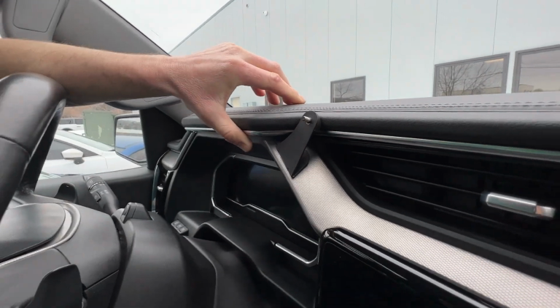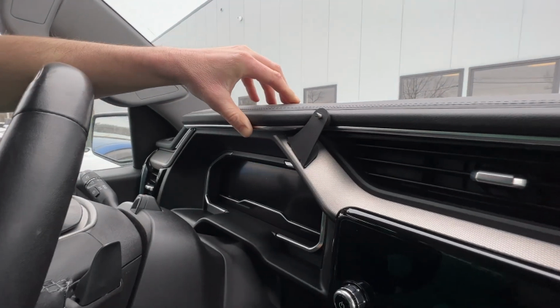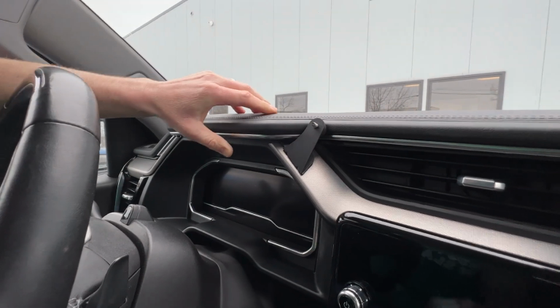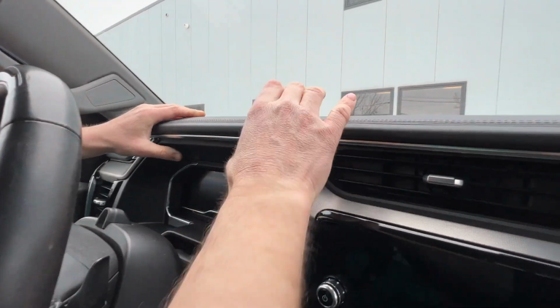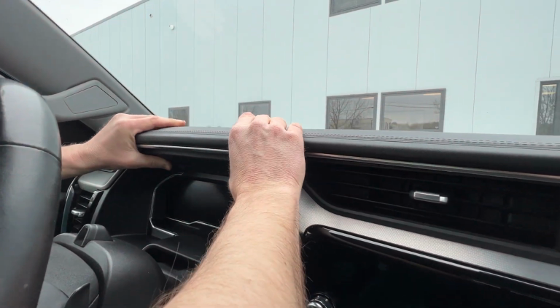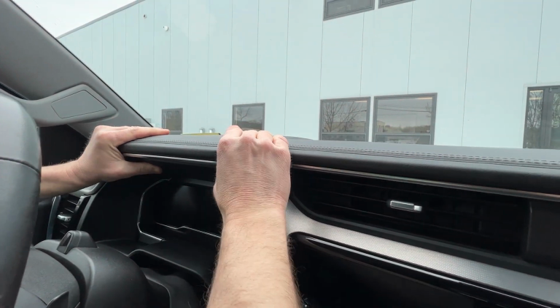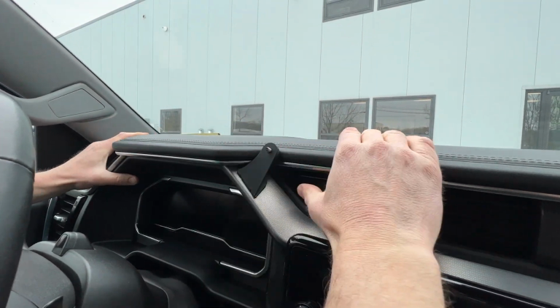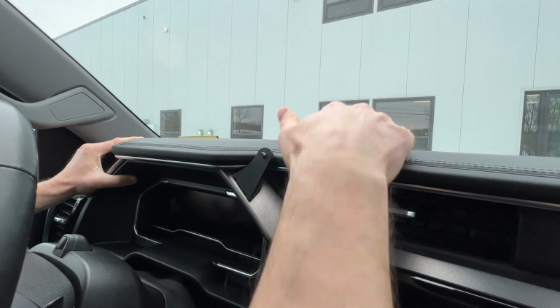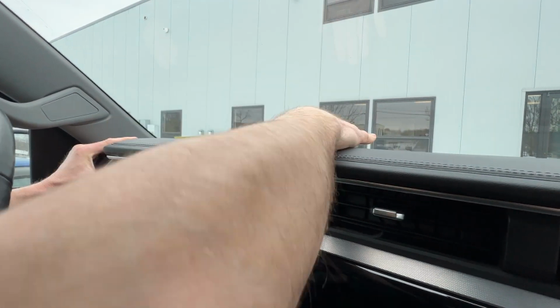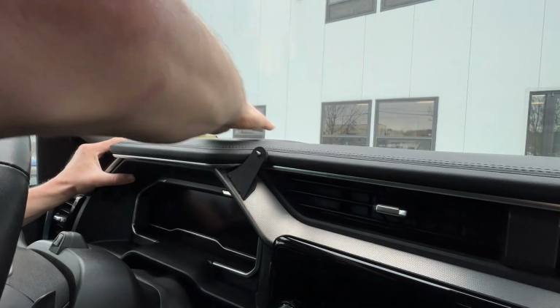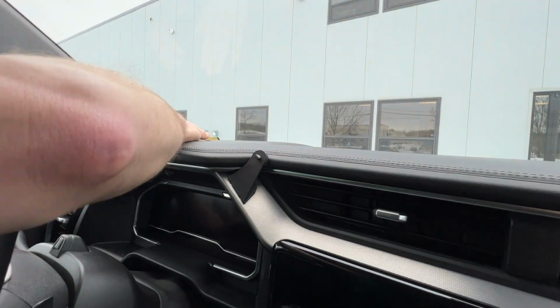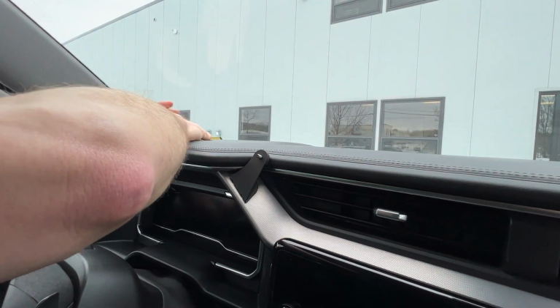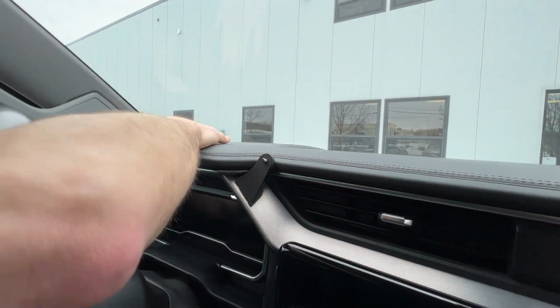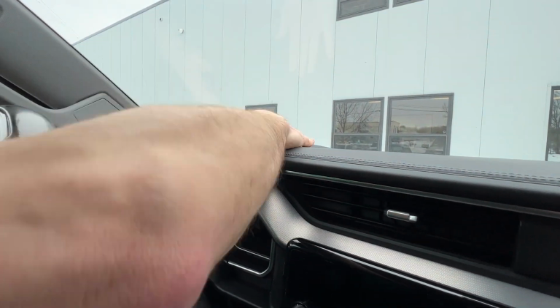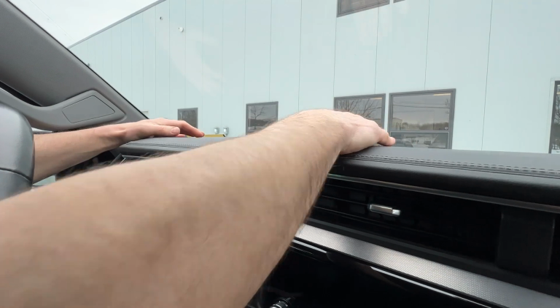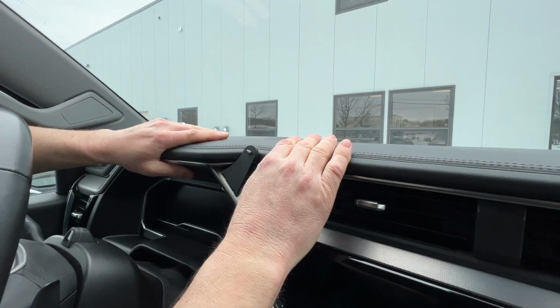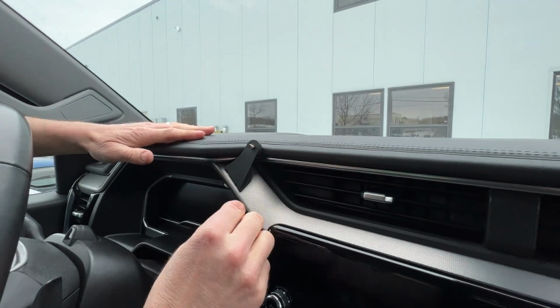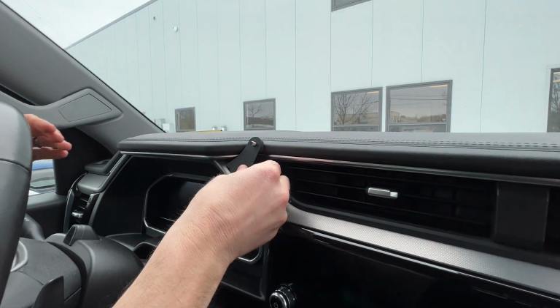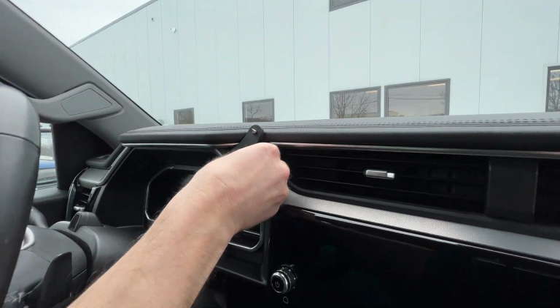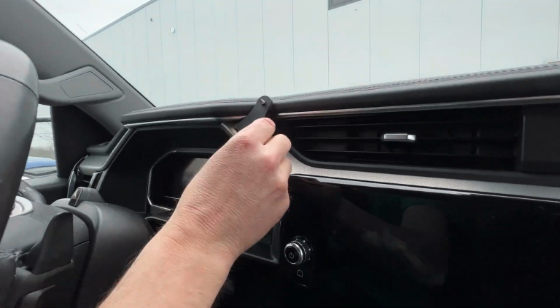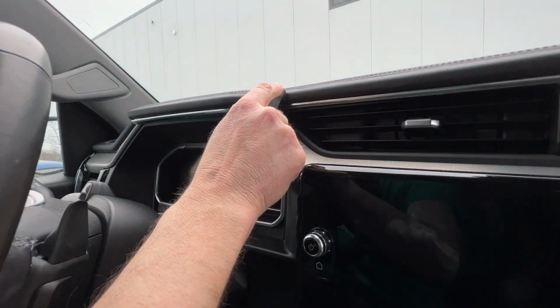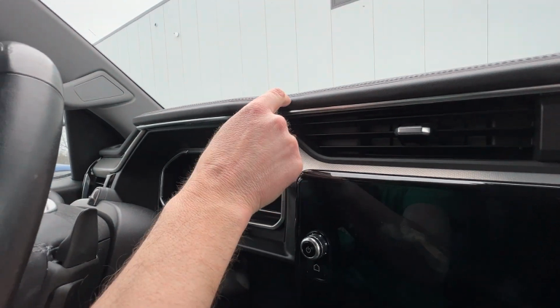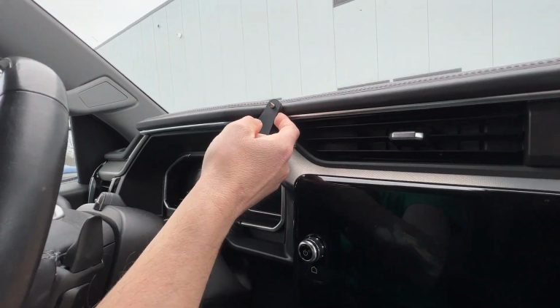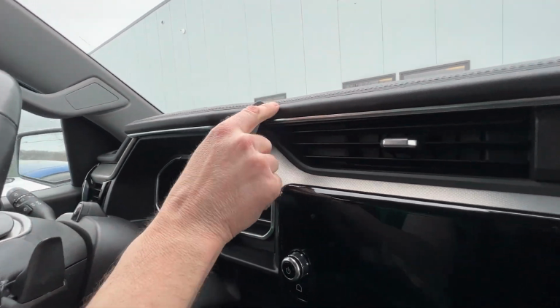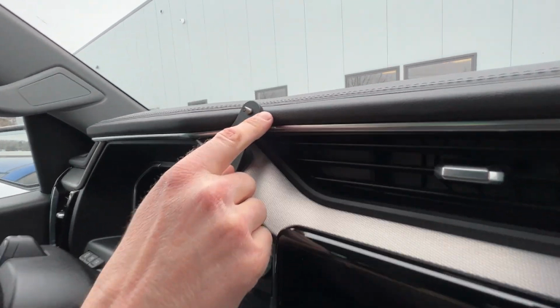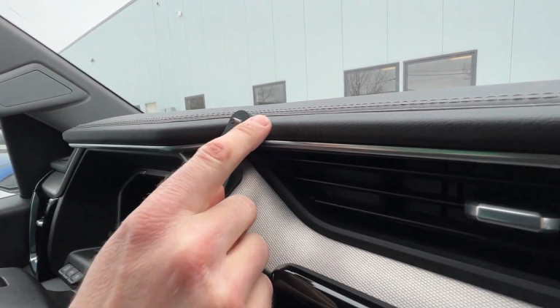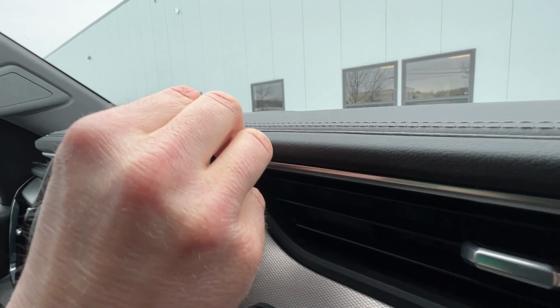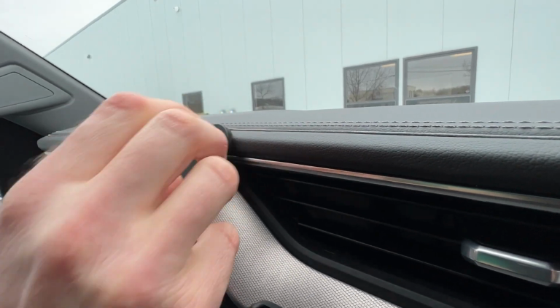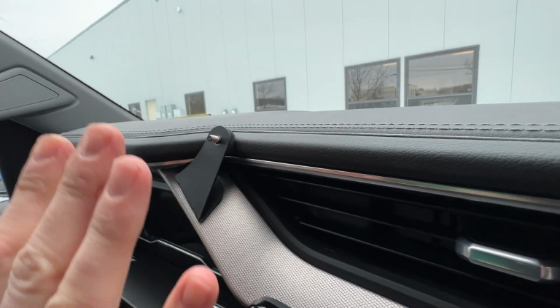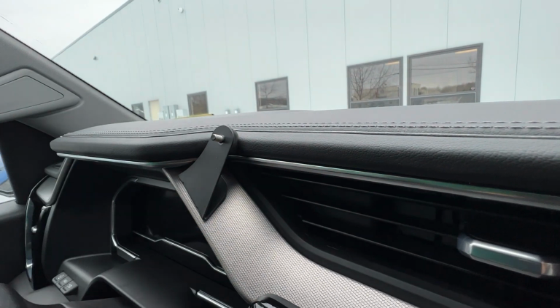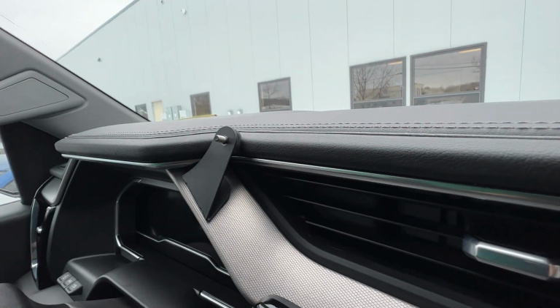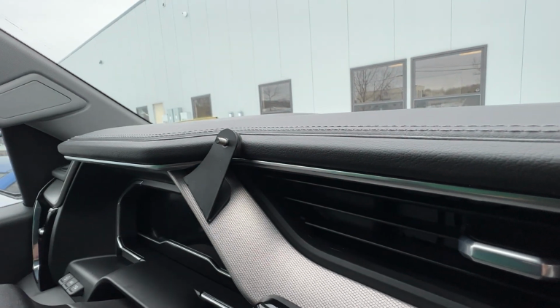Just like that. Then we will just clip your dash clips all back down. Now you've got a nice rigid mounting. This pad will kind of squish against the top of the dash, which keeps it nice and tight in there.